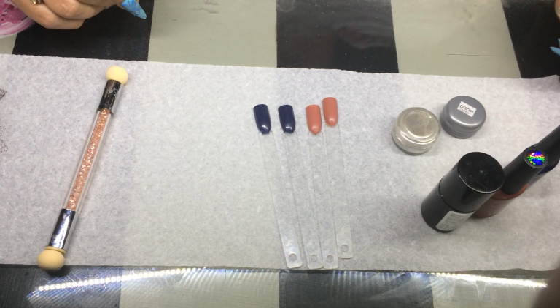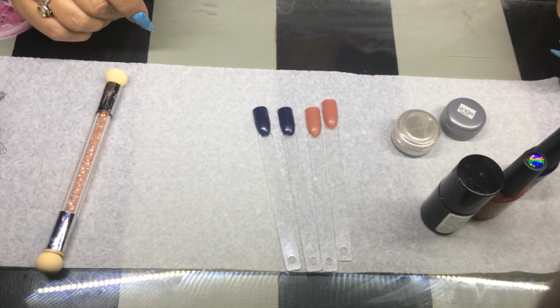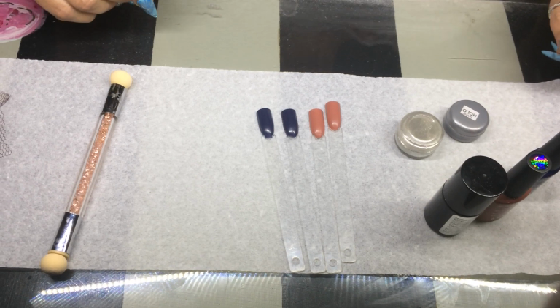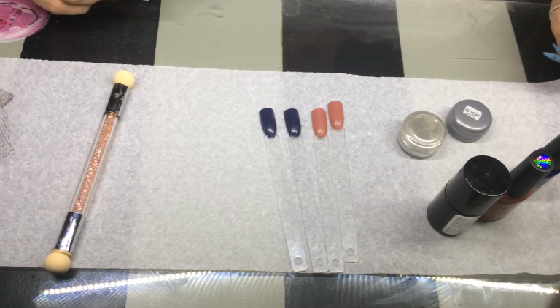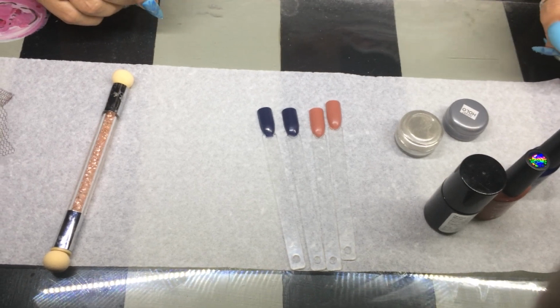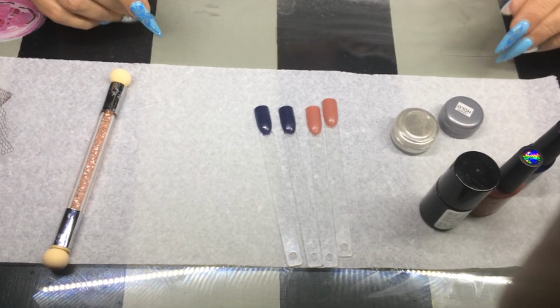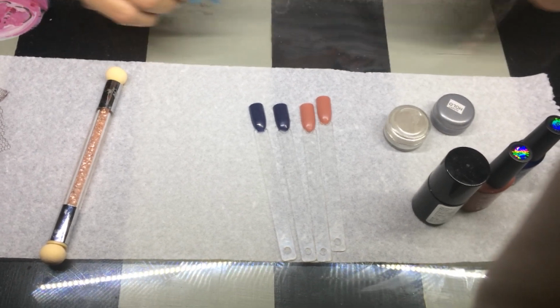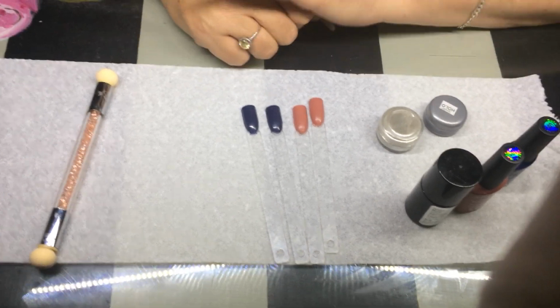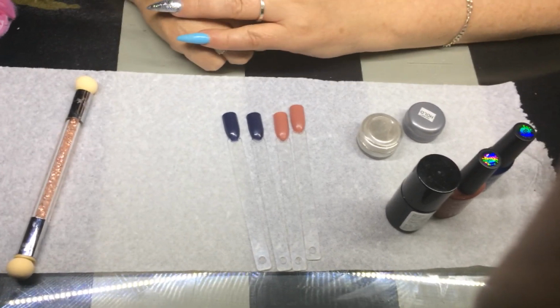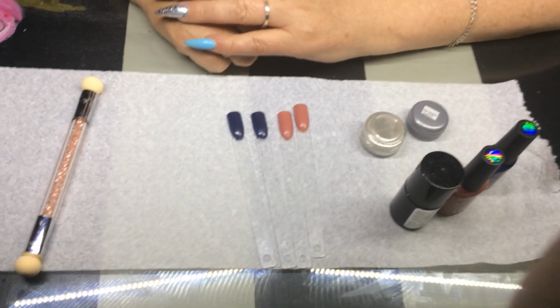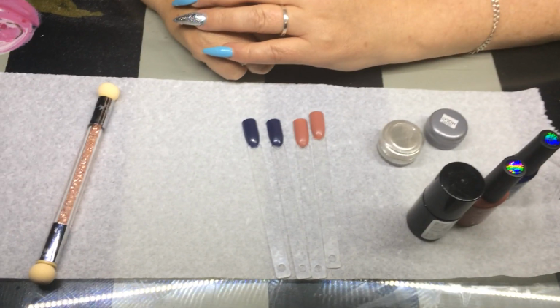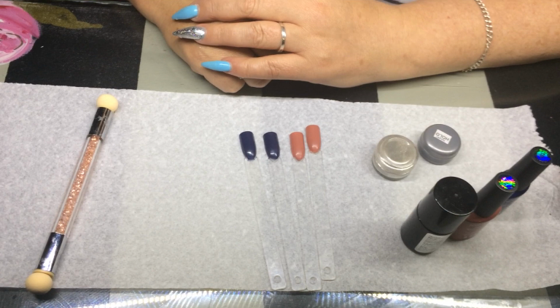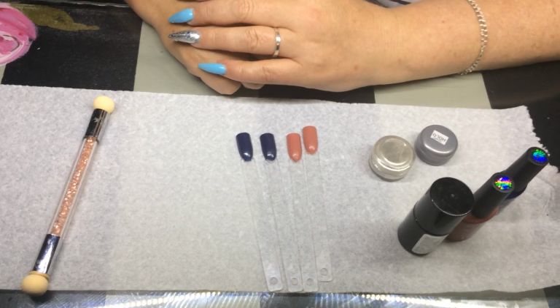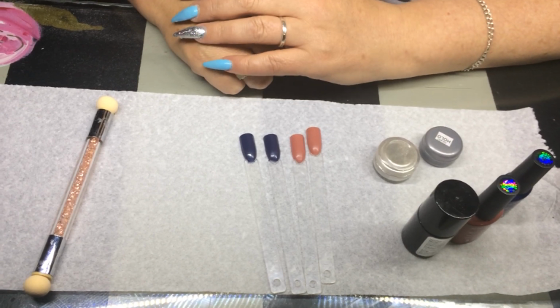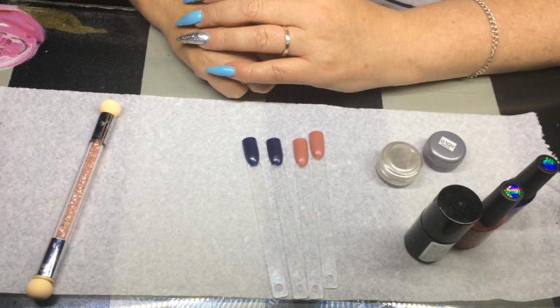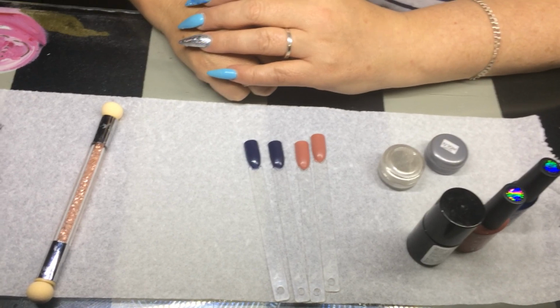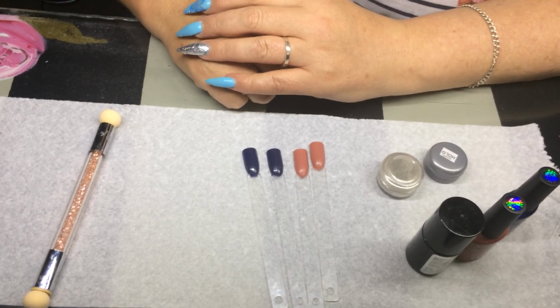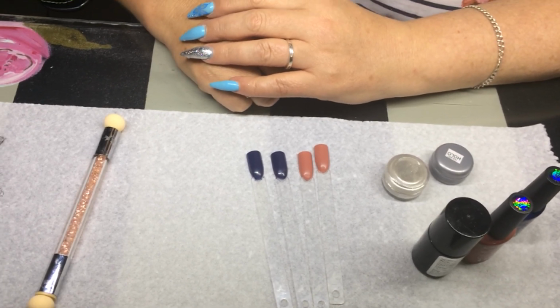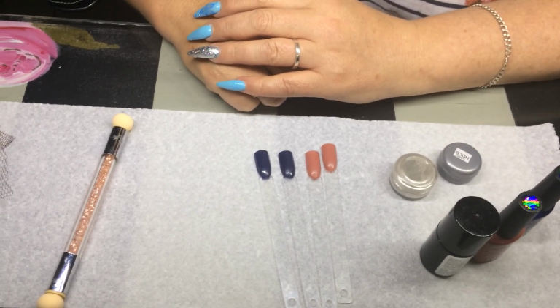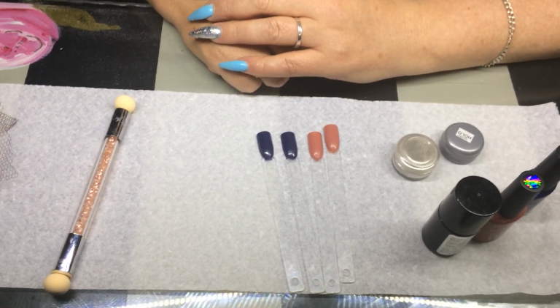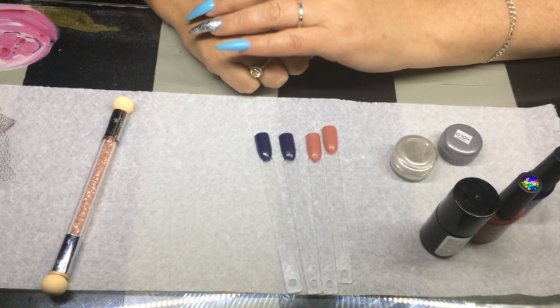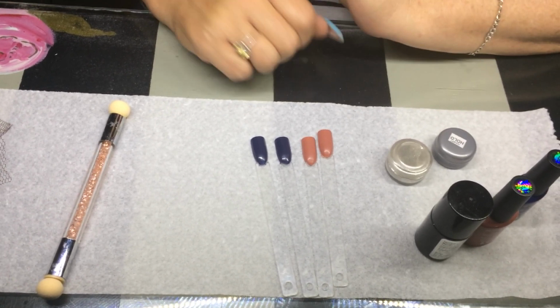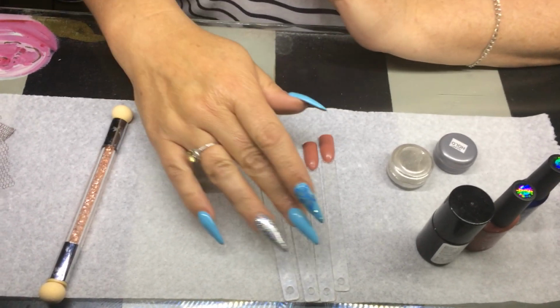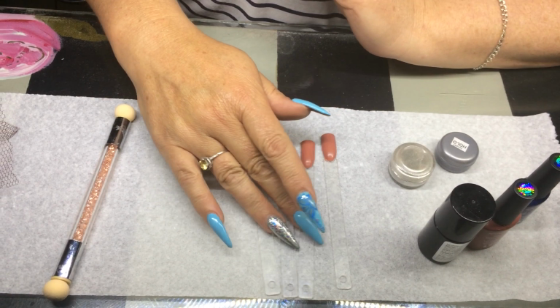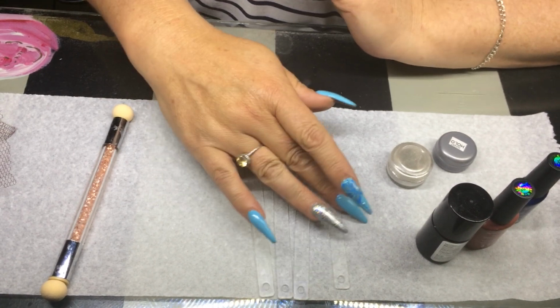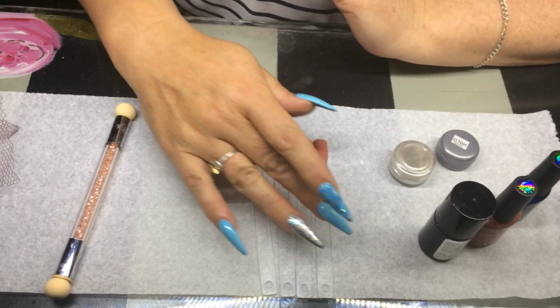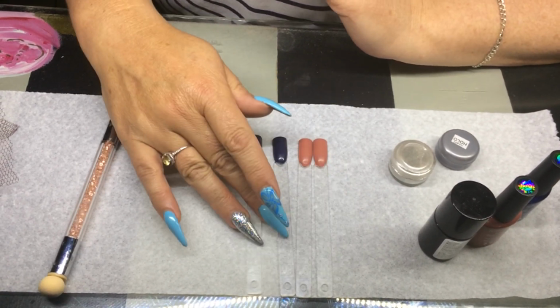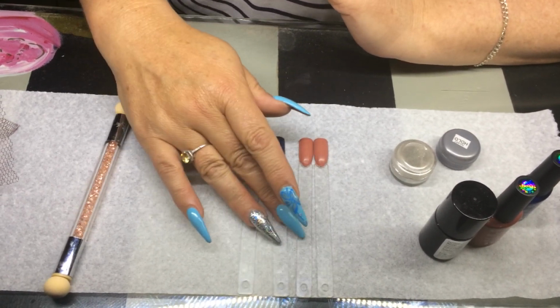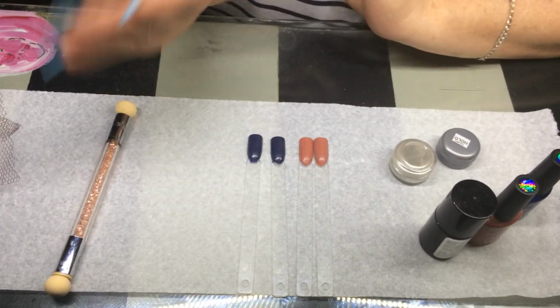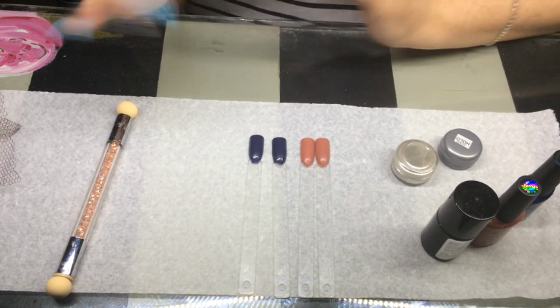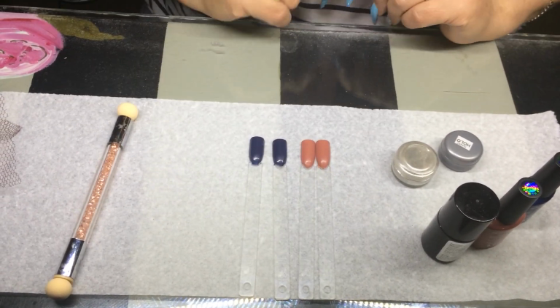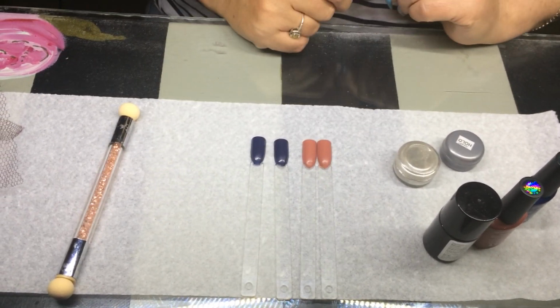Hi girls, it's me again. I've noticed that some of you are battling with the holographic powder and the chrome powder, so I've prepared four pop sticks to show you four different things.